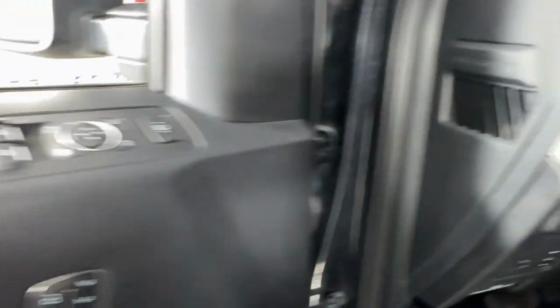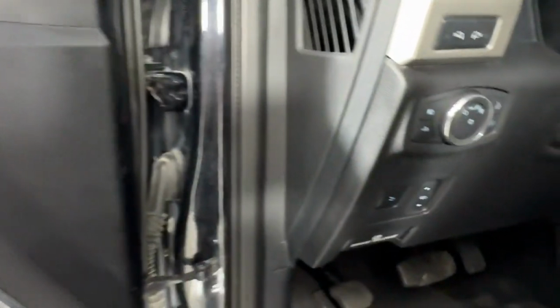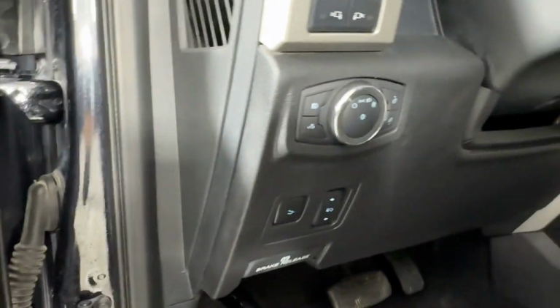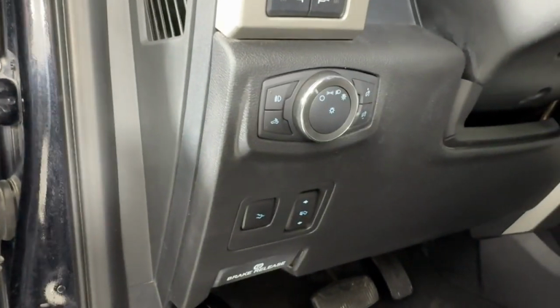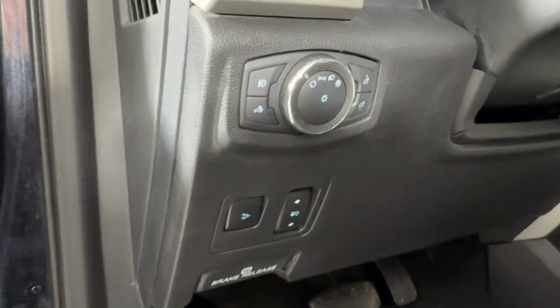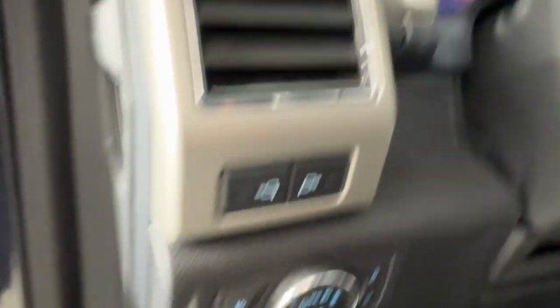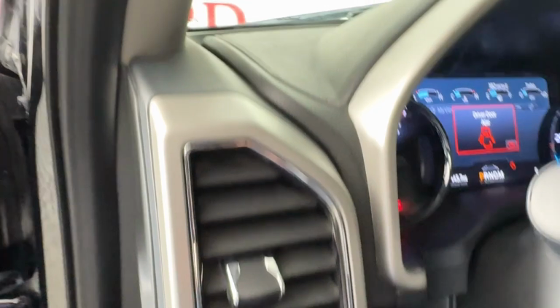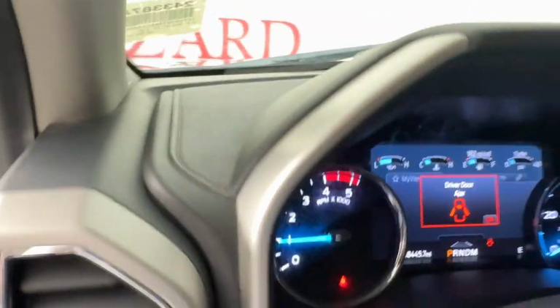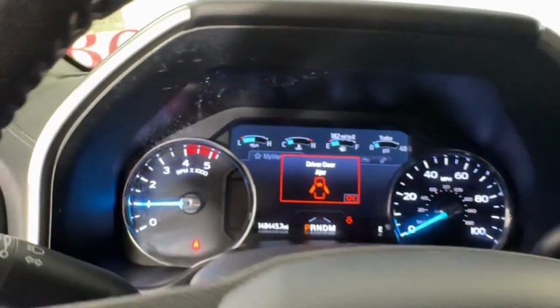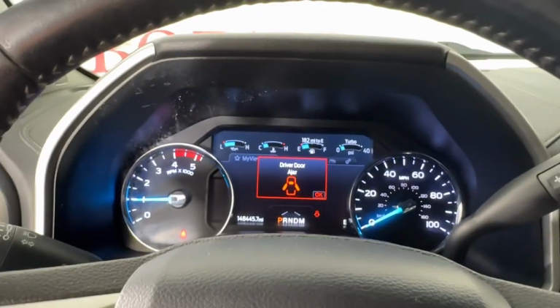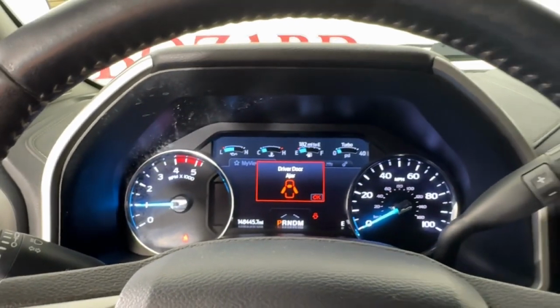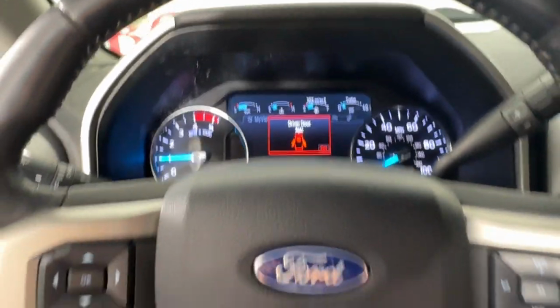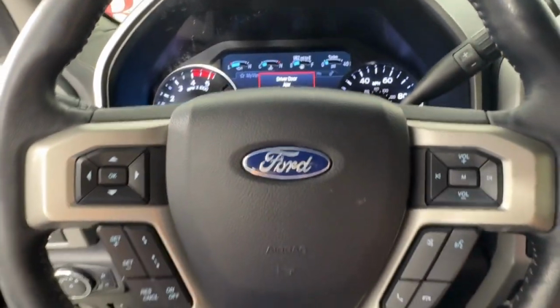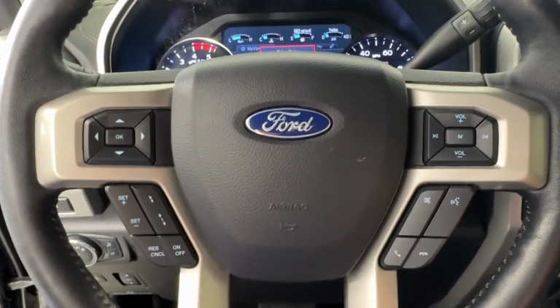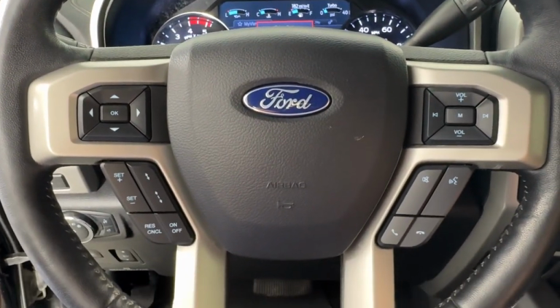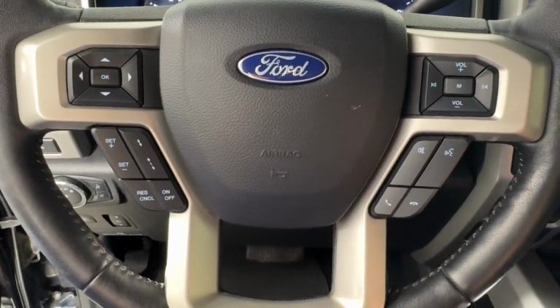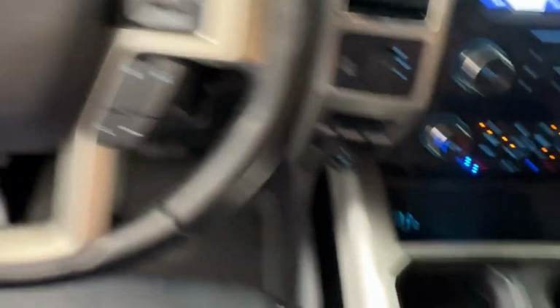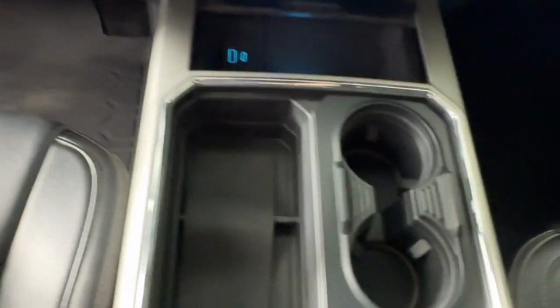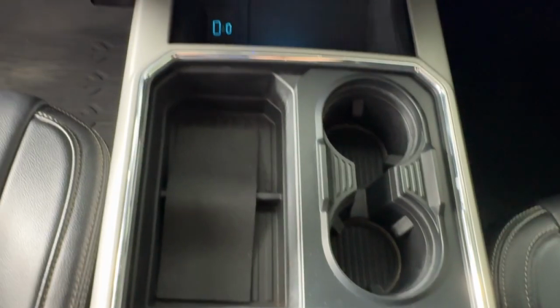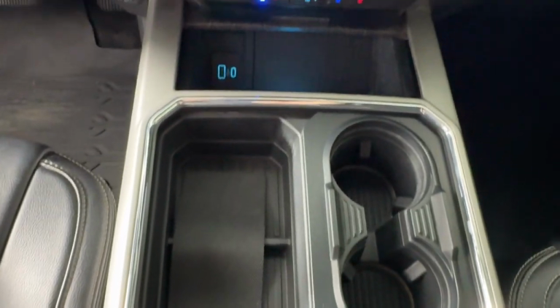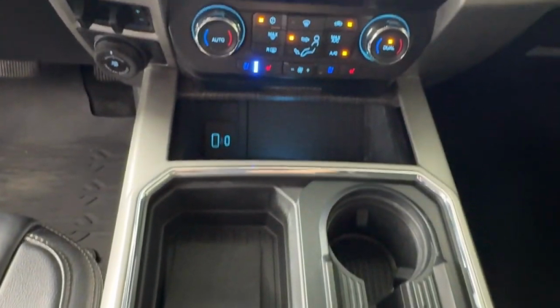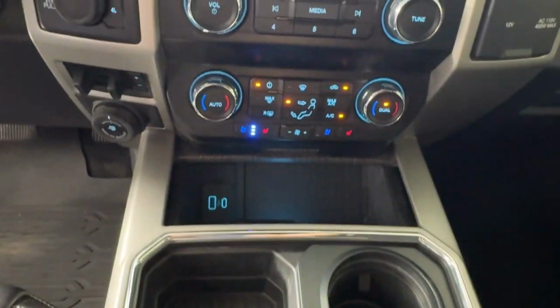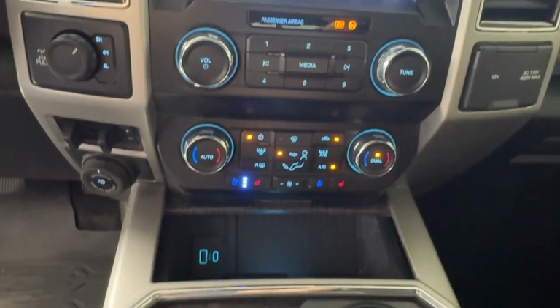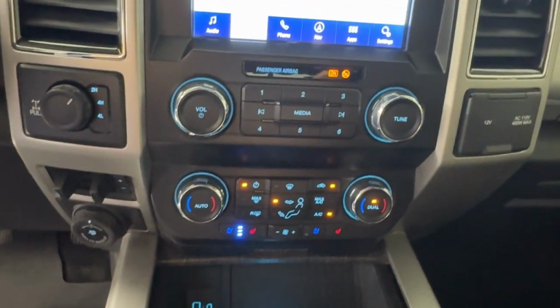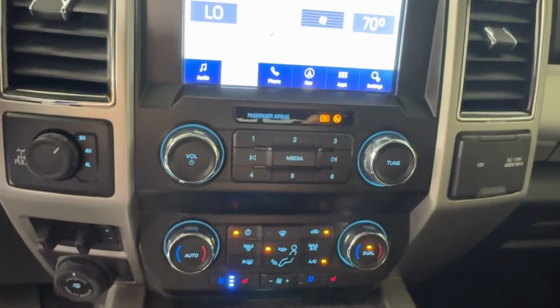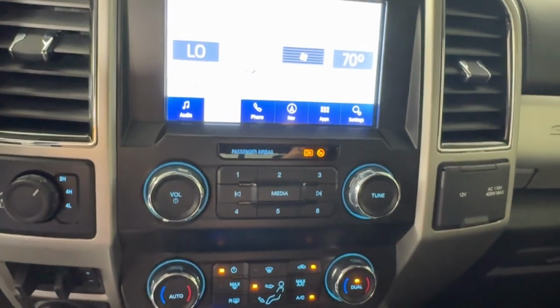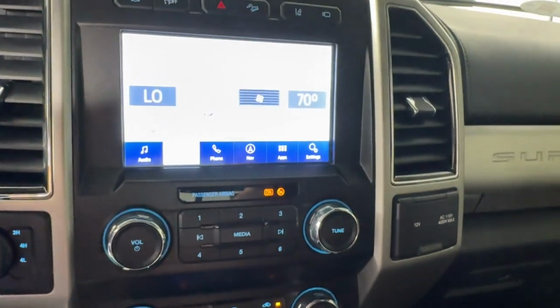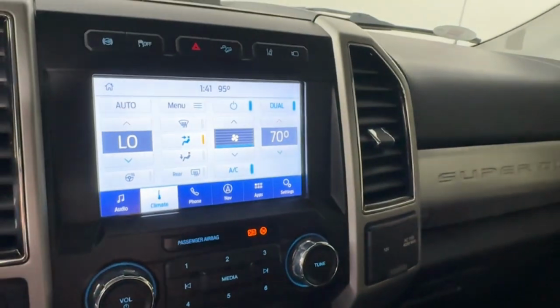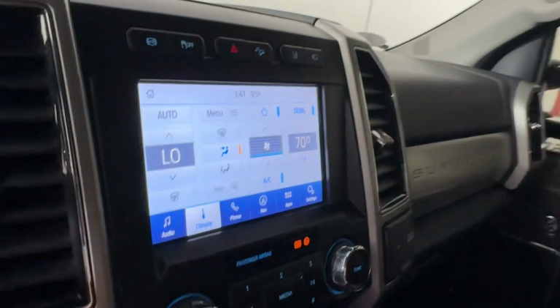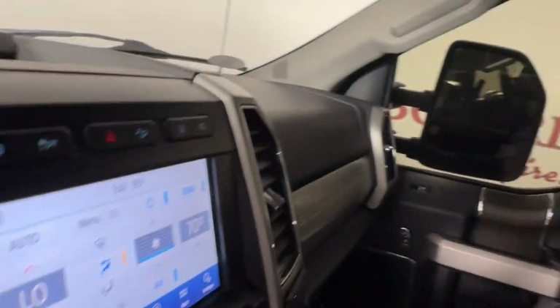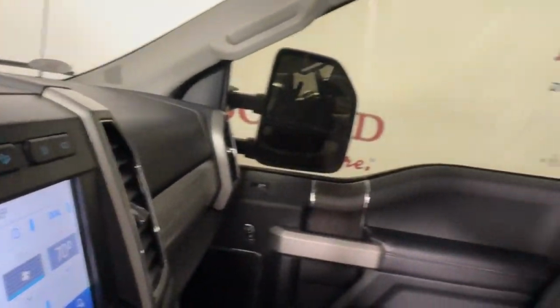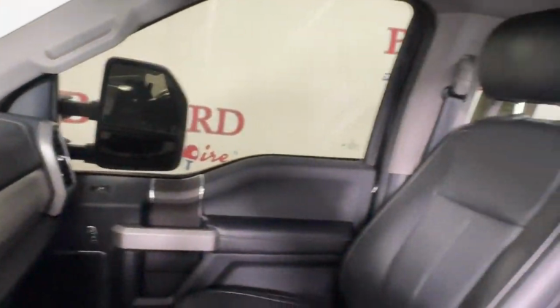These are just some of the great options this vehicle comes with: navigation system, keyless entry, power passenger seat, heated mirrors, adaptive cruise control, satellite radio, backup camera, remote engine start, fog lamps, and a premium sound system.